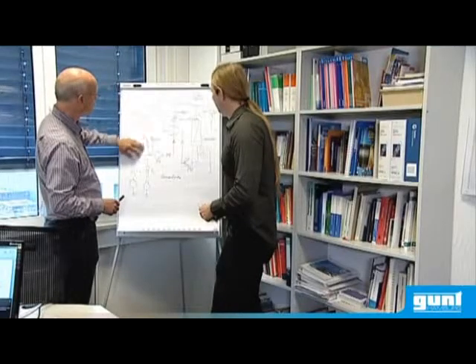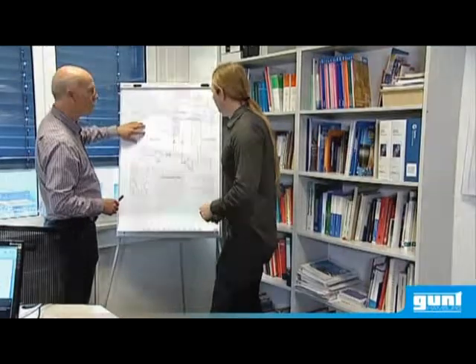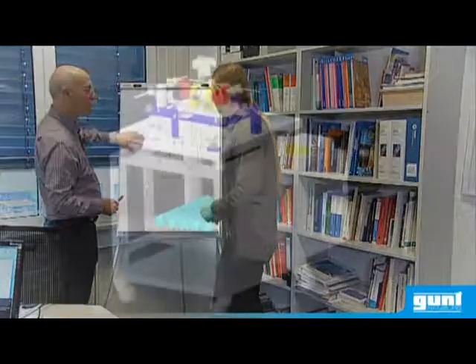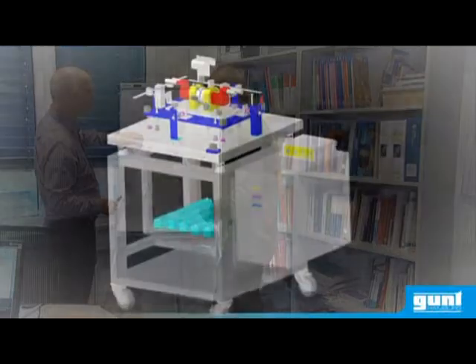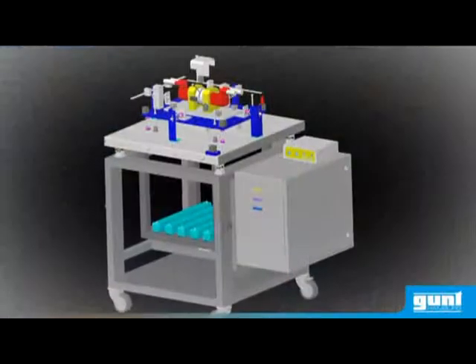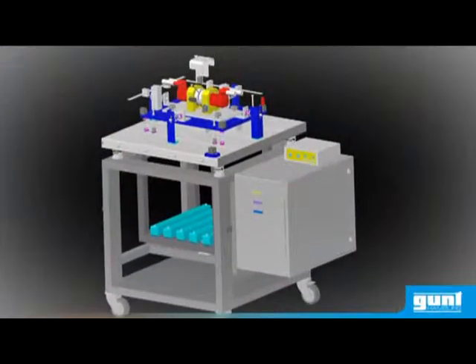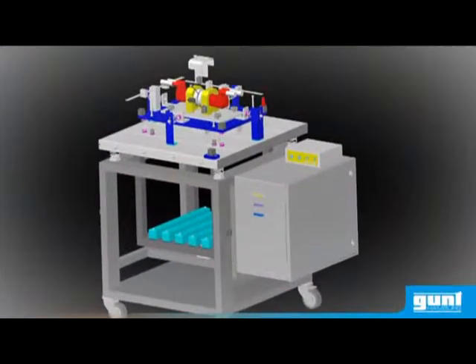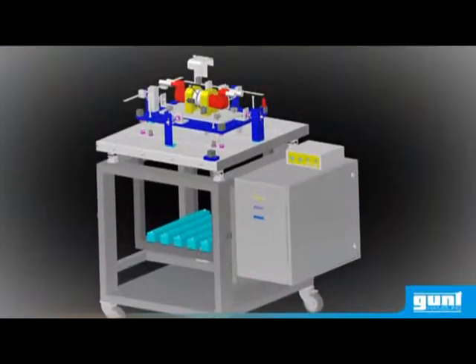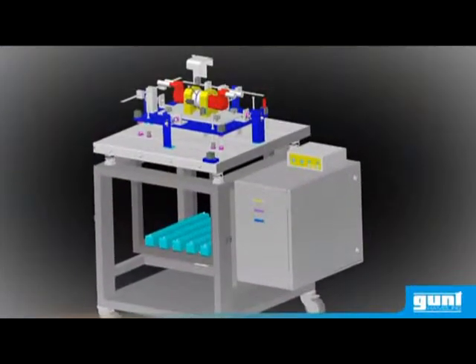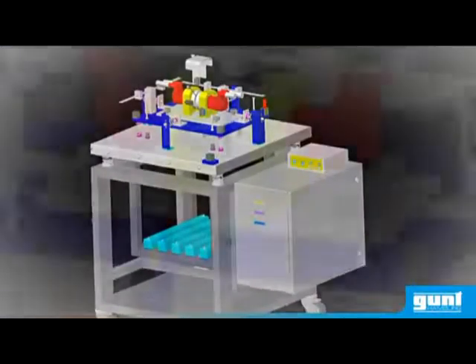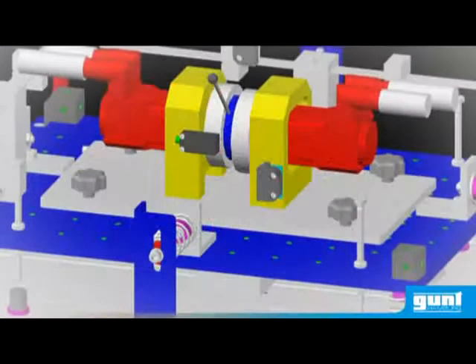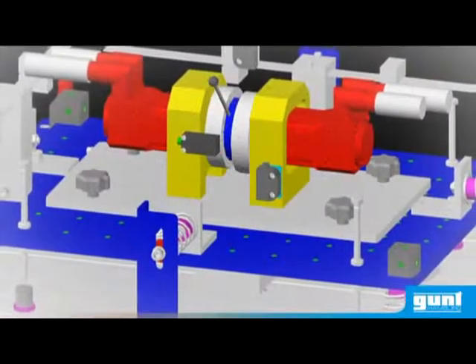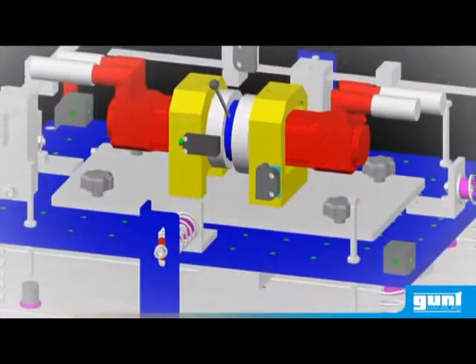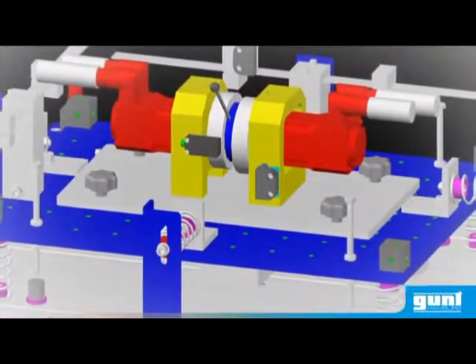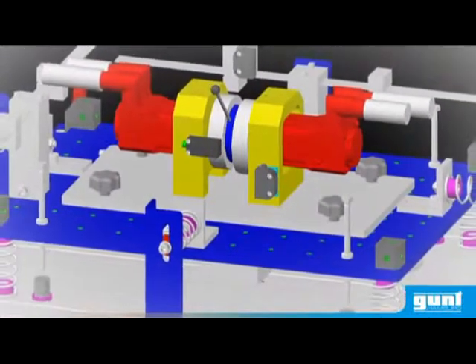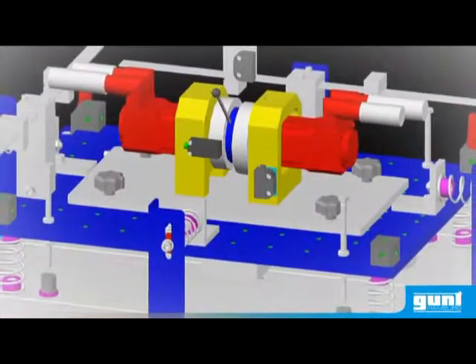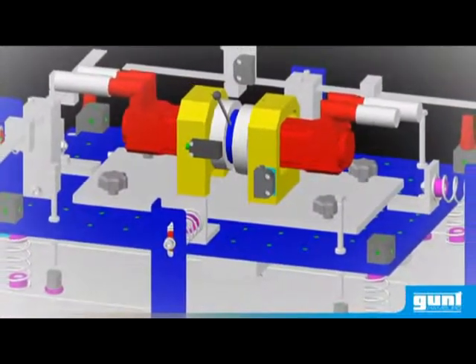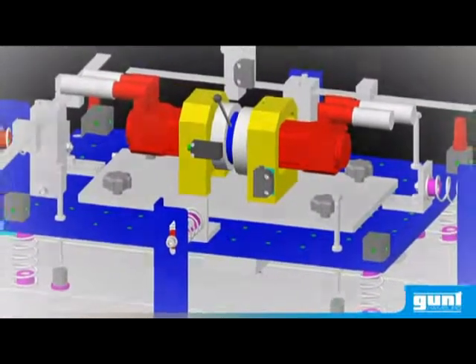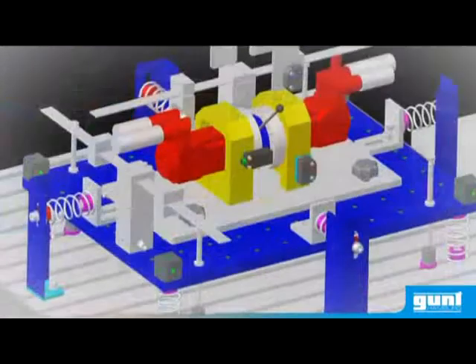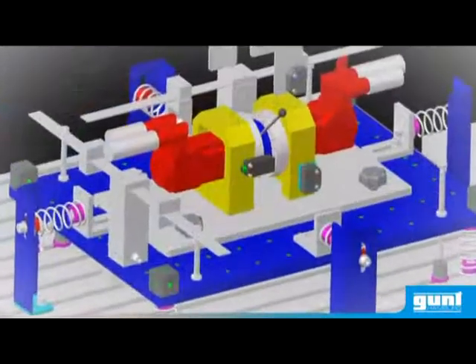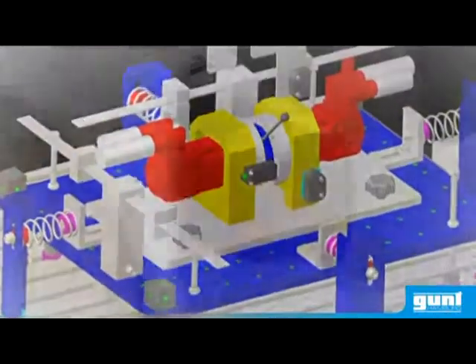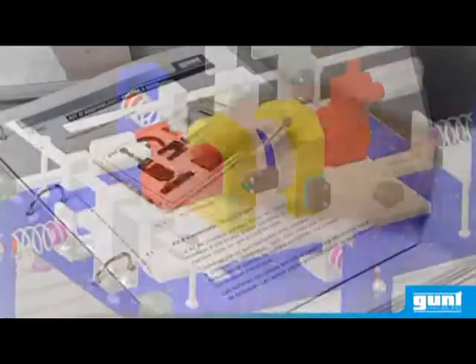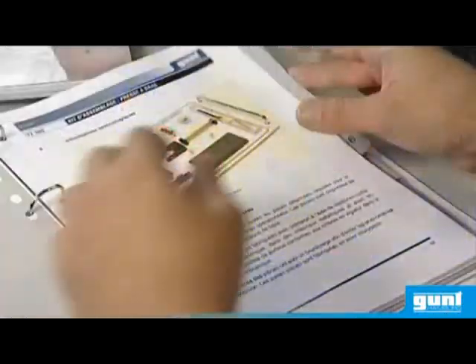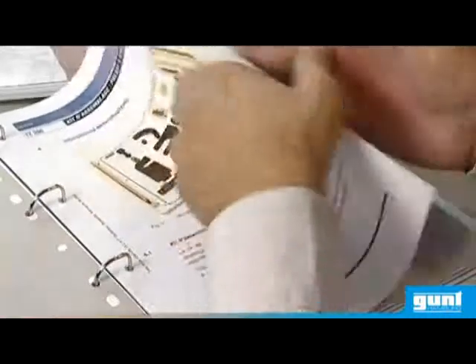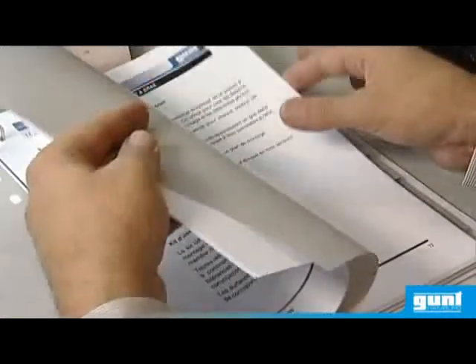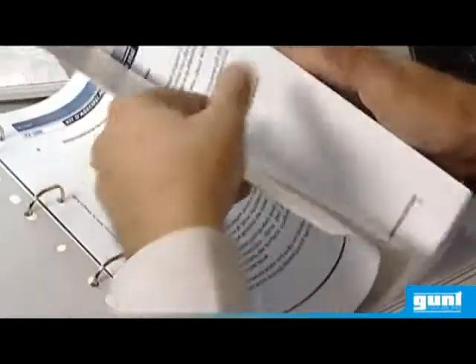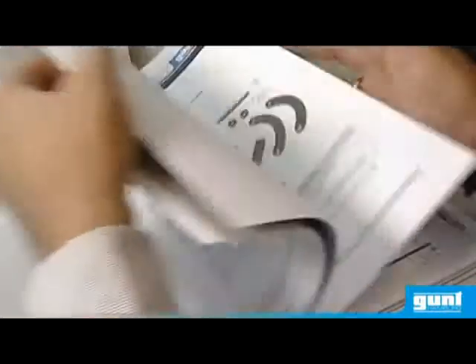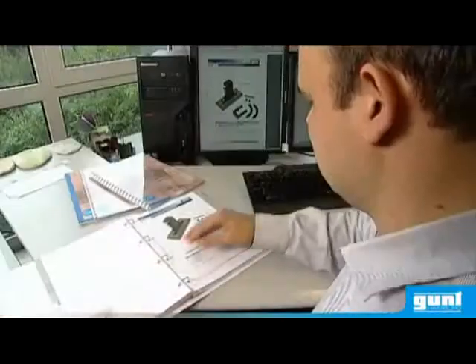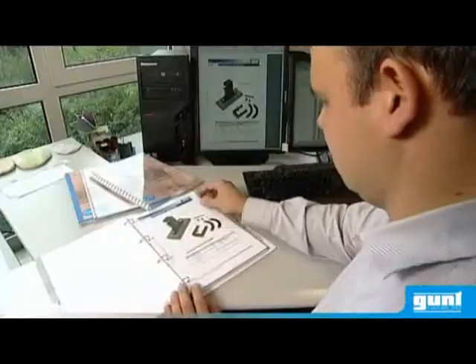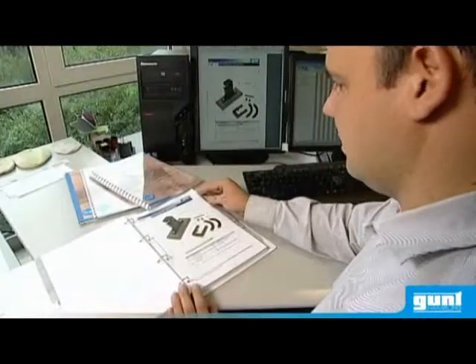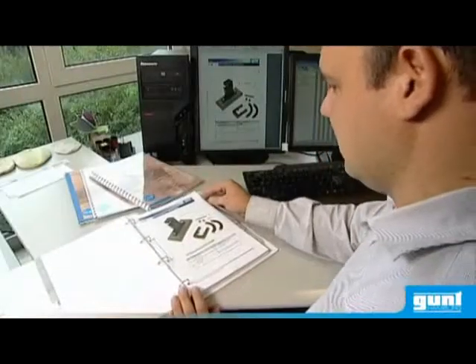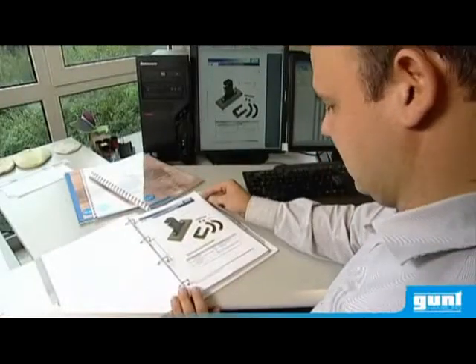For example, an experimental unit for studying vibration in machine foundations, developed in cooperation with the HSR Hochschule für Technik, Rappersville, Switzerland. Excellent instructional material is essential for measurable learning achievement.